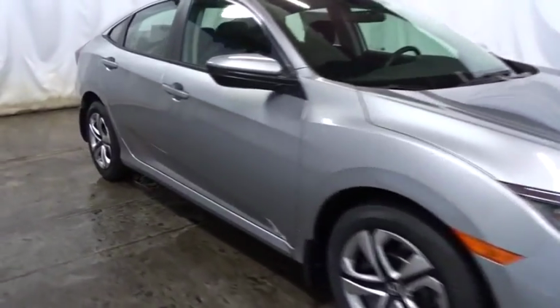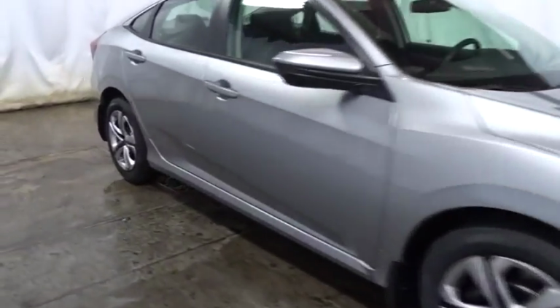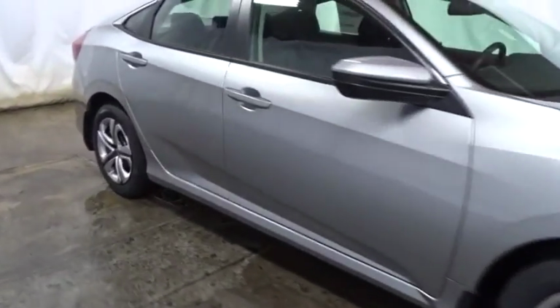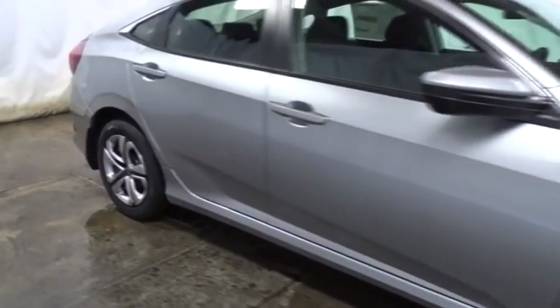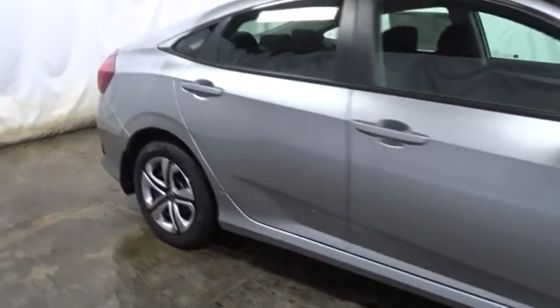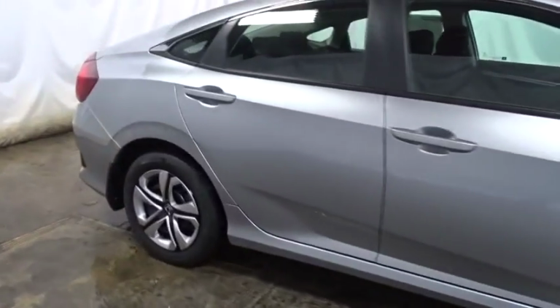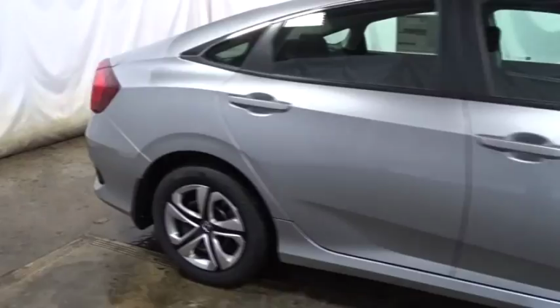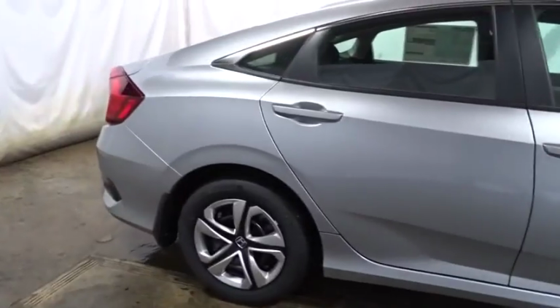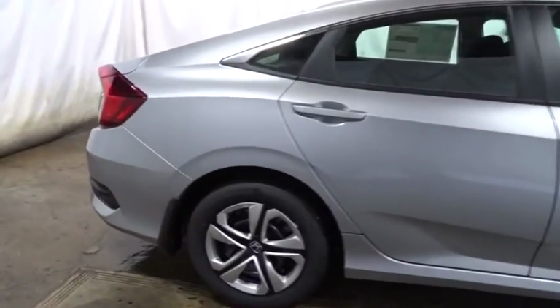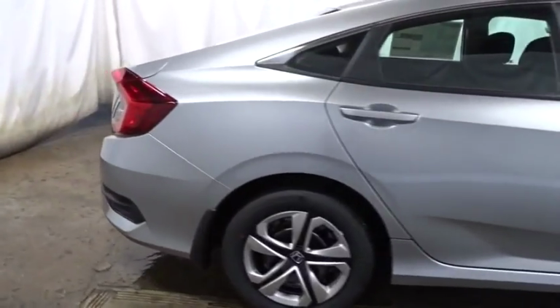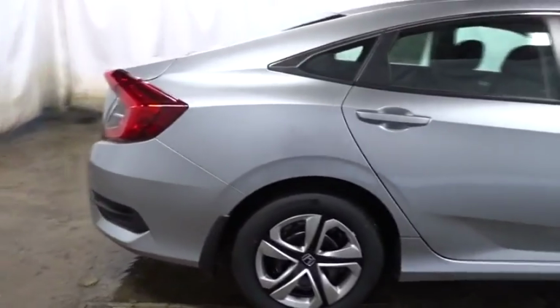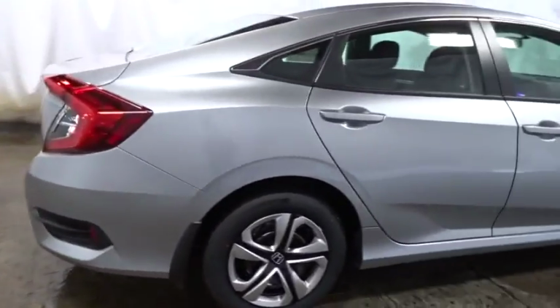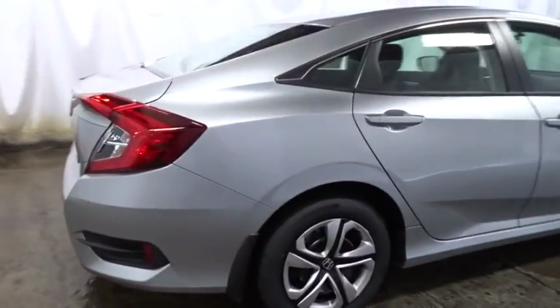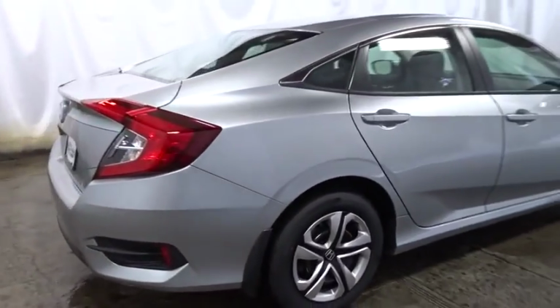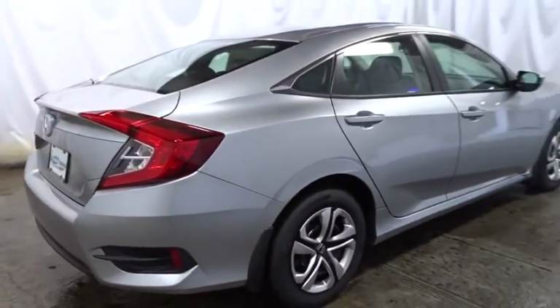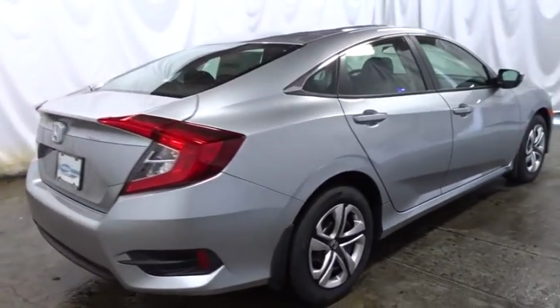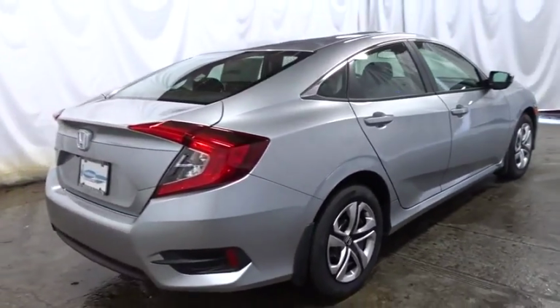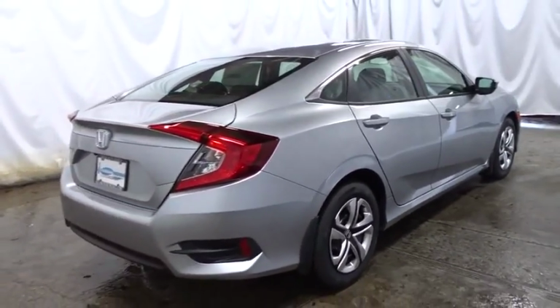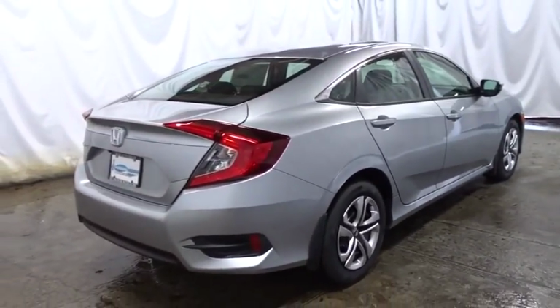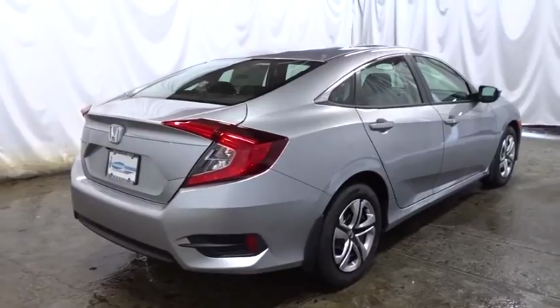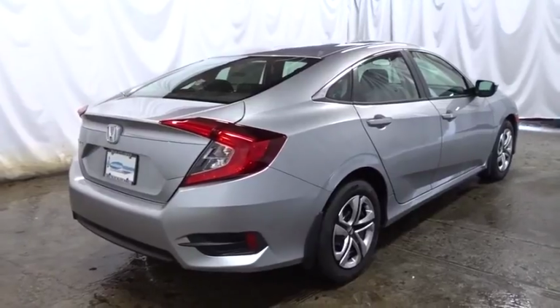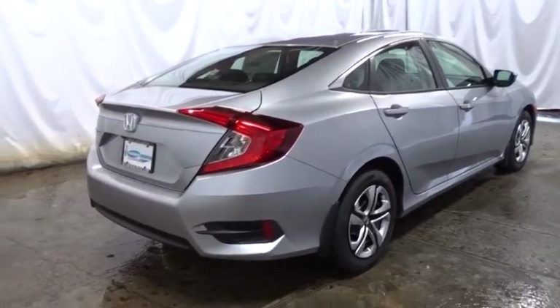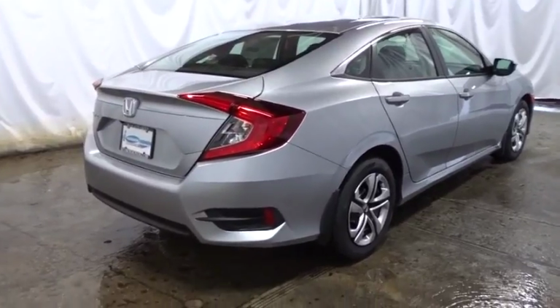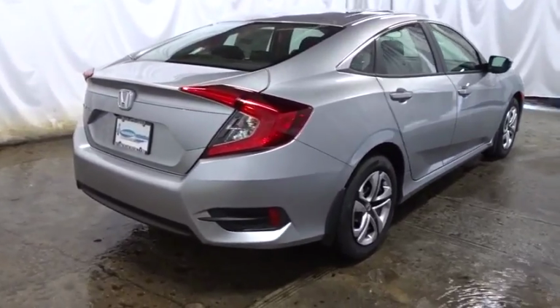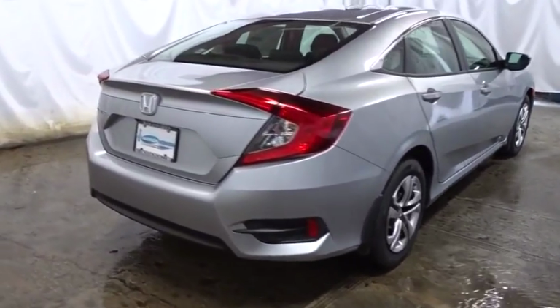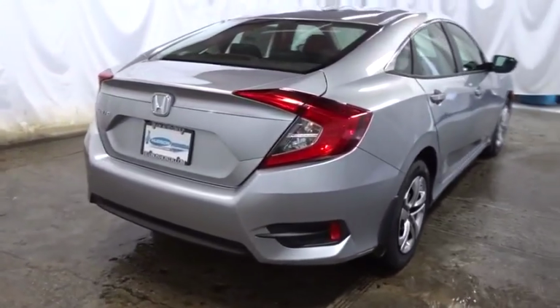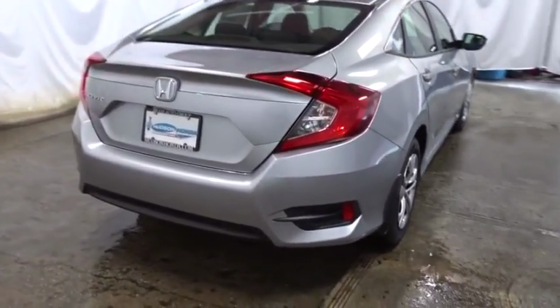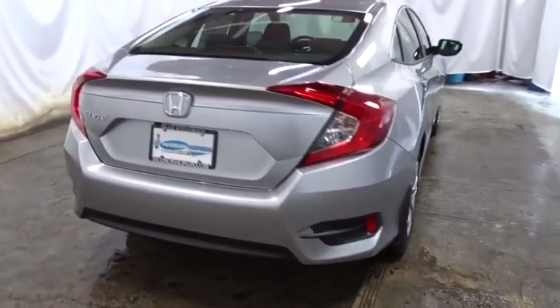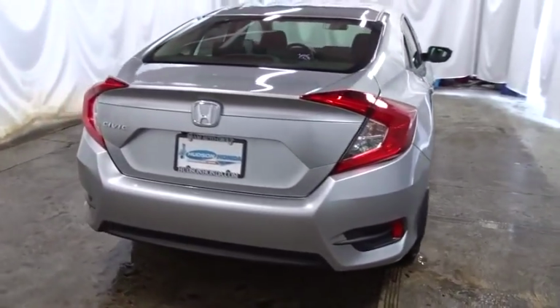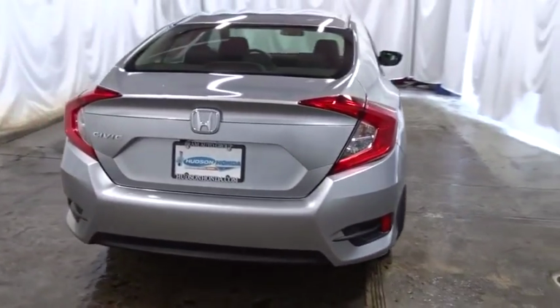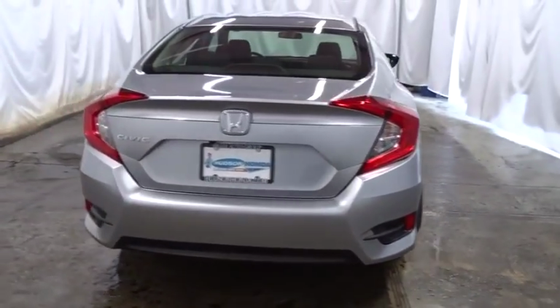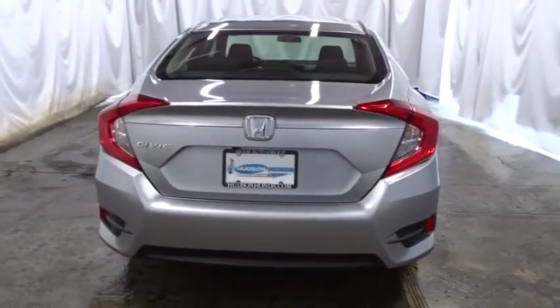Day and night rear view mirror, brake assist, cloth seat trim, automatic air conditioning, body color door handles, engine immobilizer, power rear window sunshade, low tire pressure warning, four-piece floor mat set.